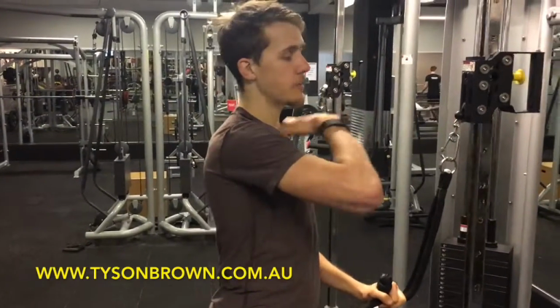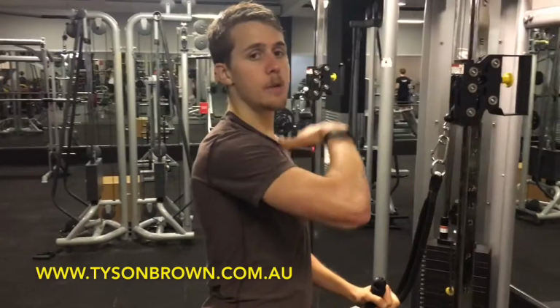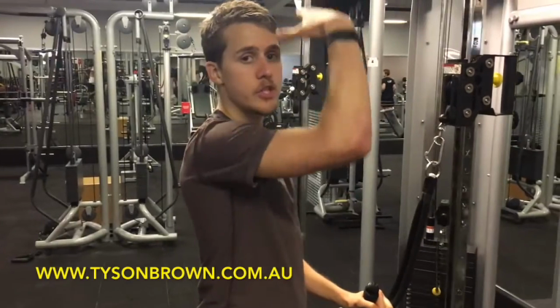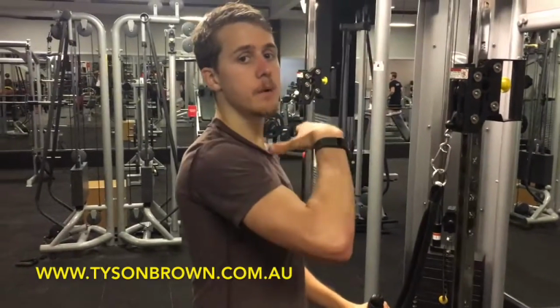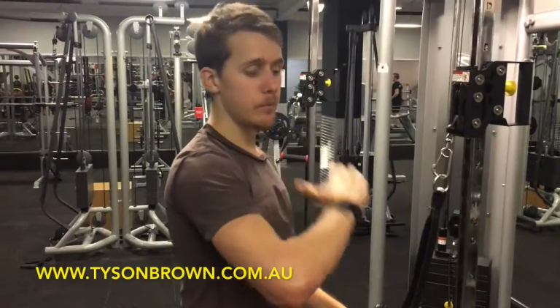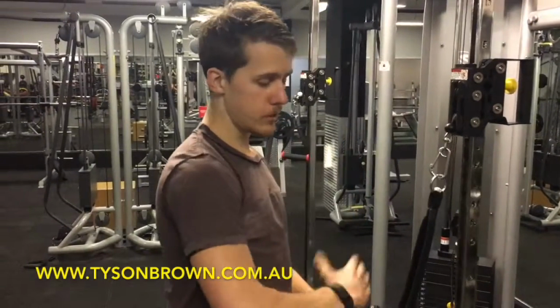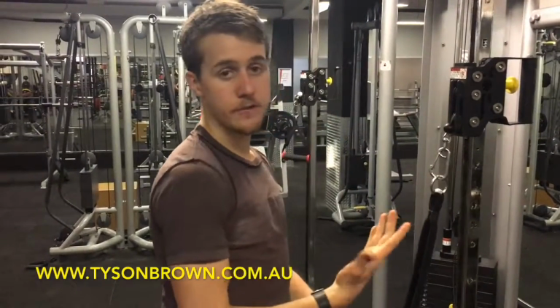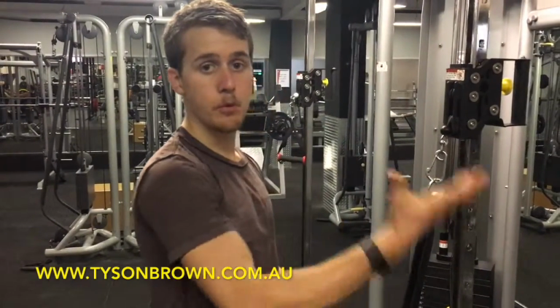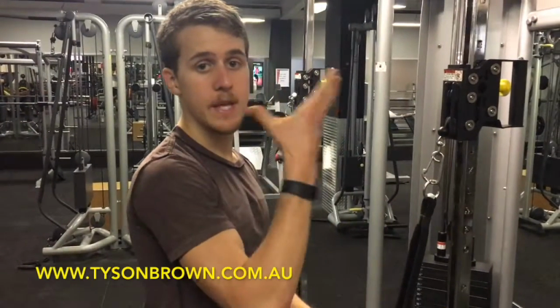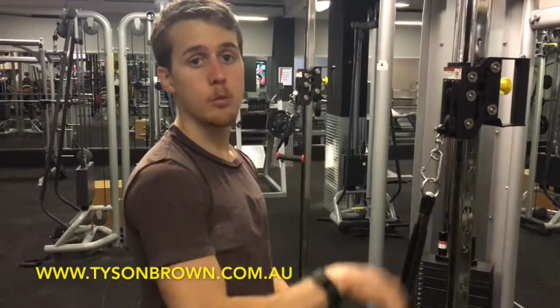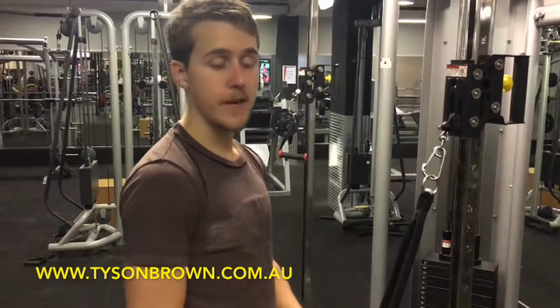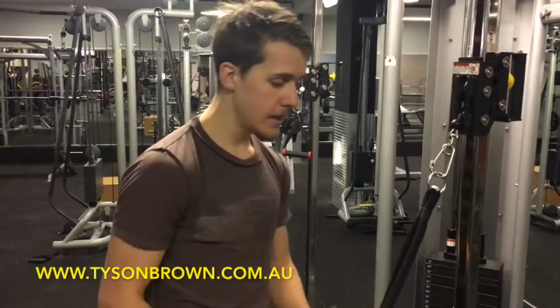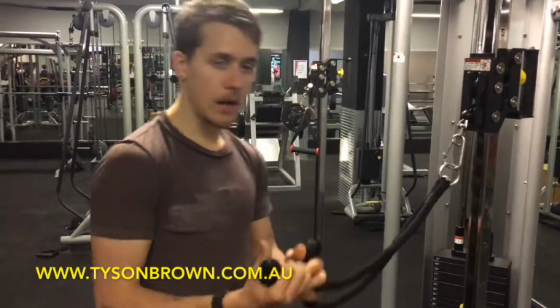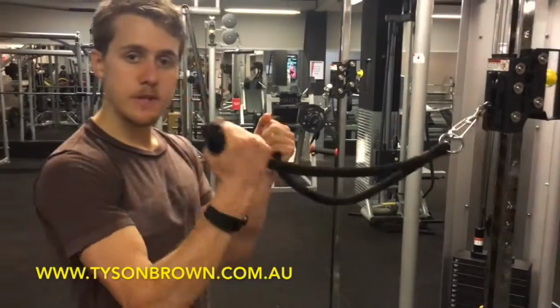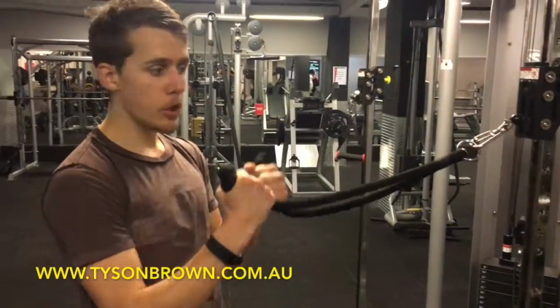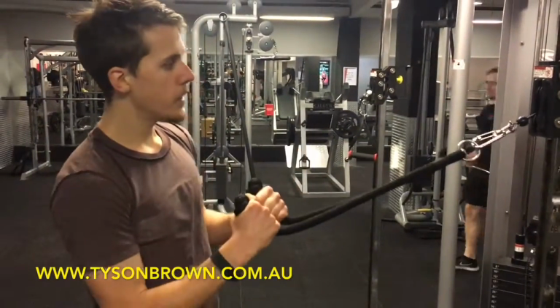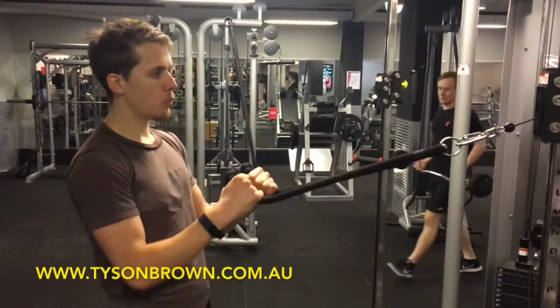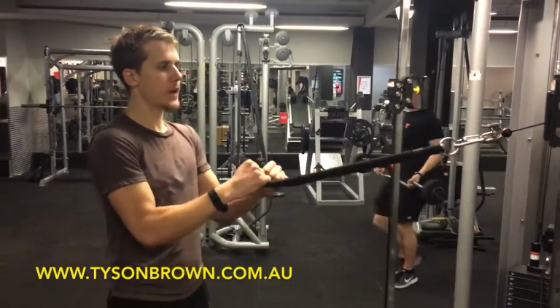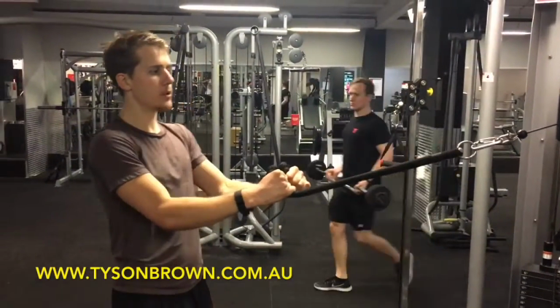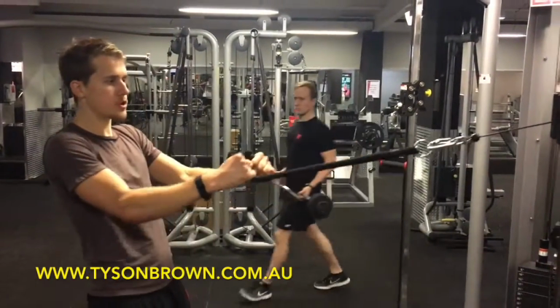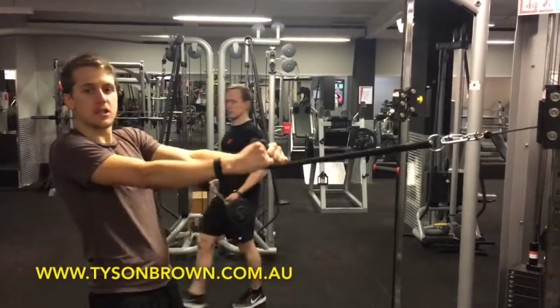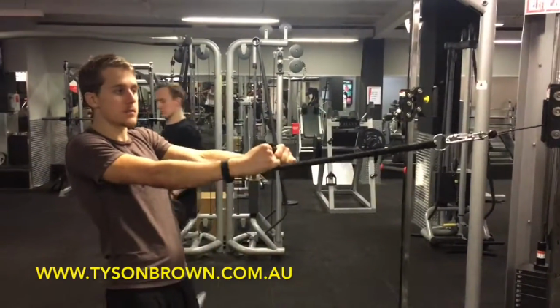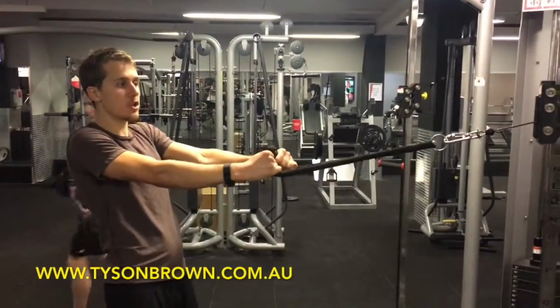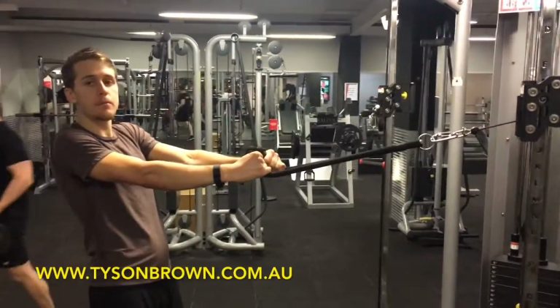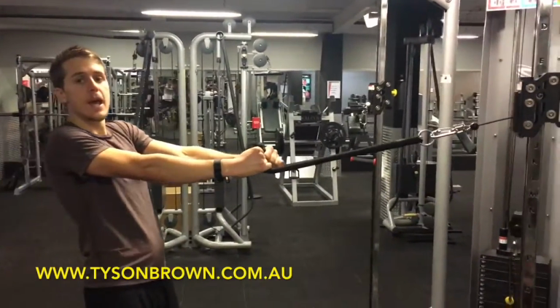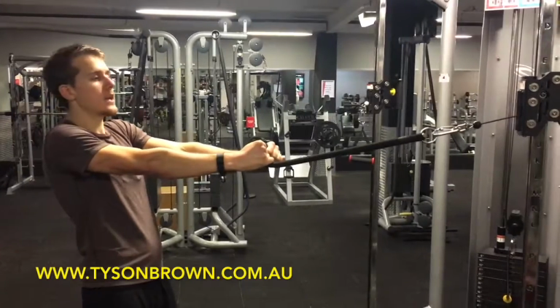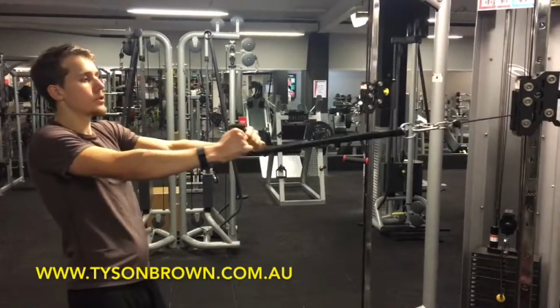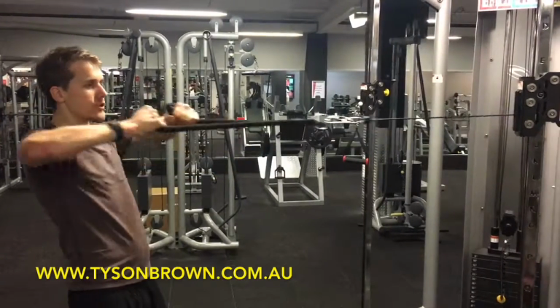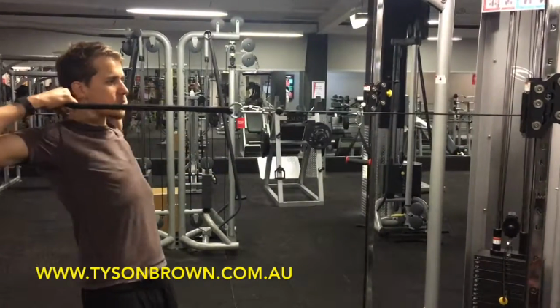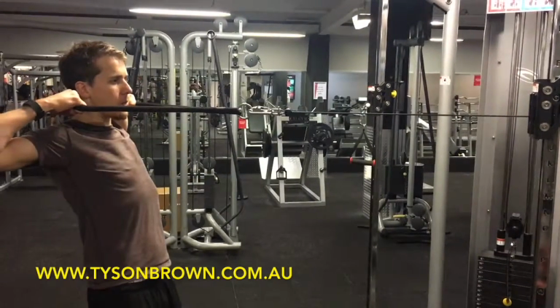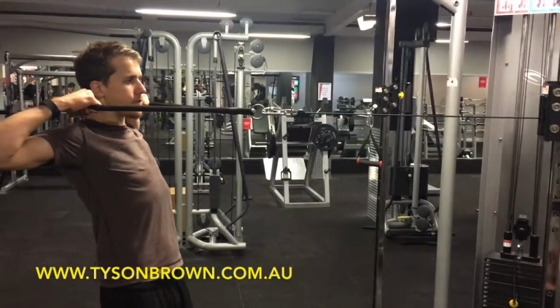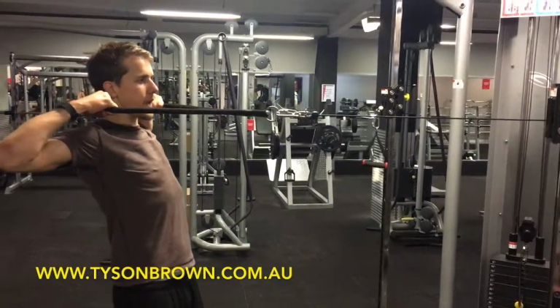It's not going to be anywhere above the chest — because it's a face pull, it's going to be coming towards the face. Once you've got the rope, you're going to walk back, keeping your arms straight so there's some tension on the rope, and then you're going to pull it towards your face with your elbows flaring out.